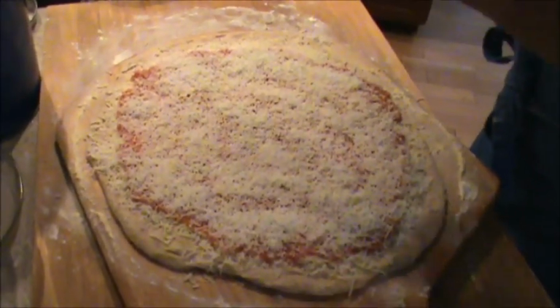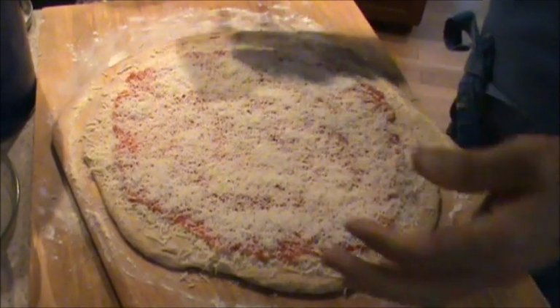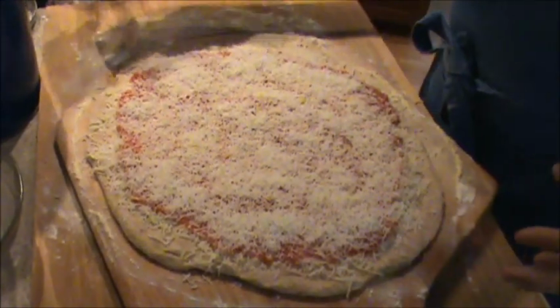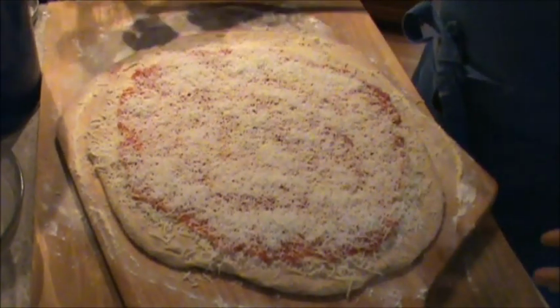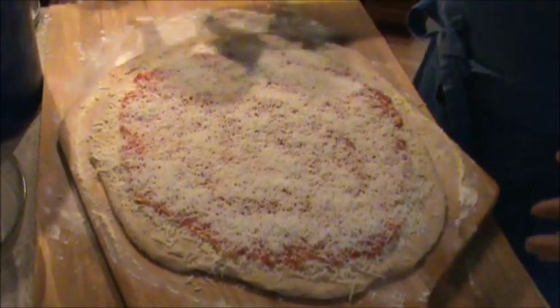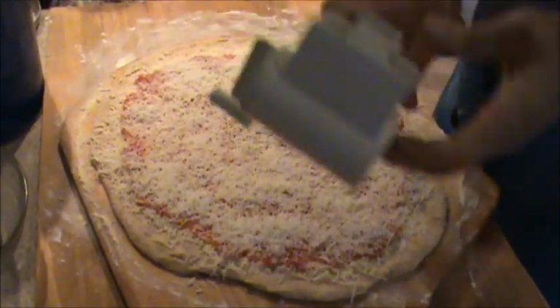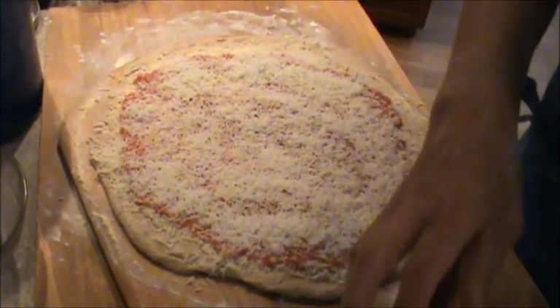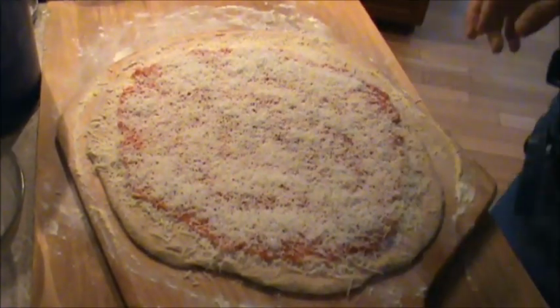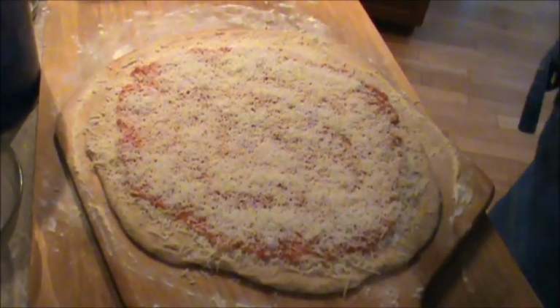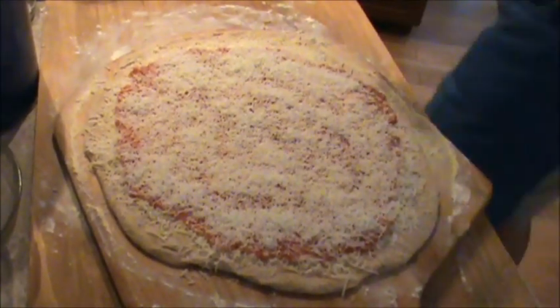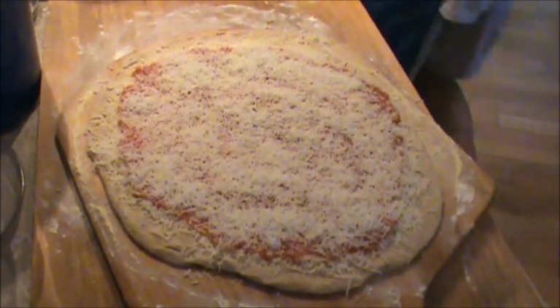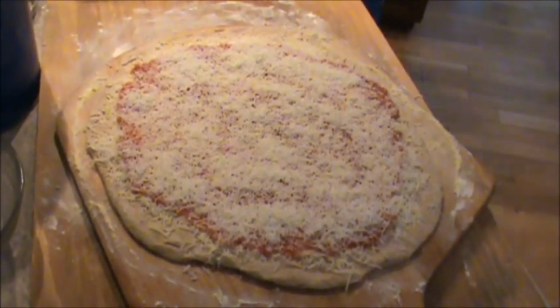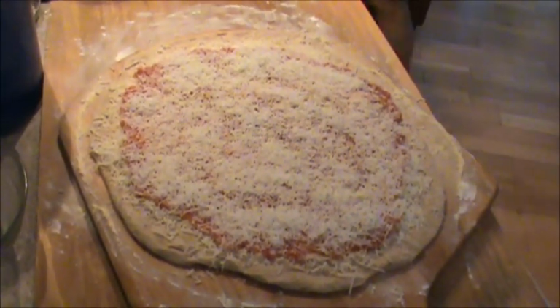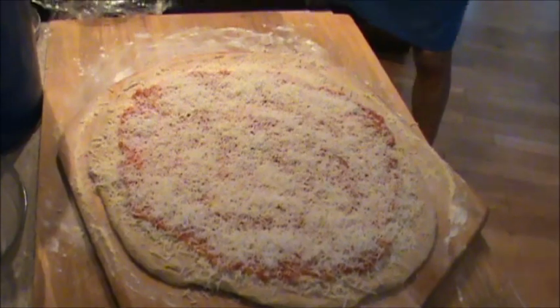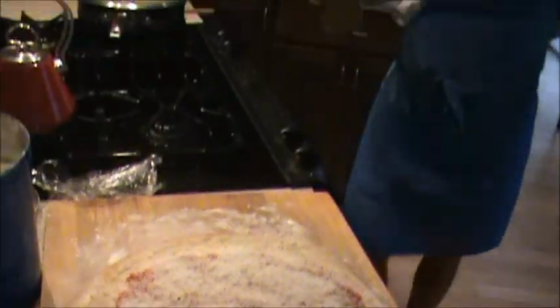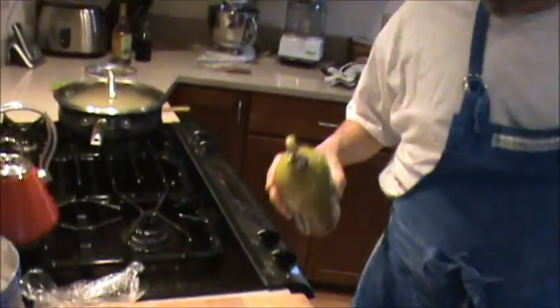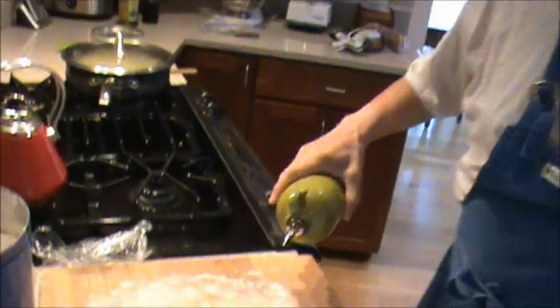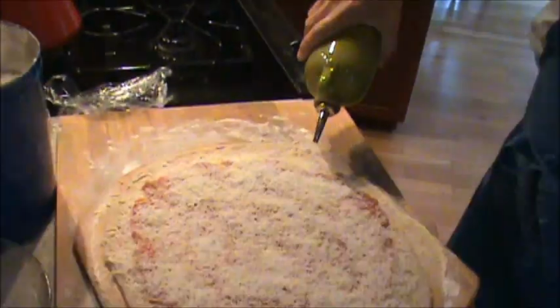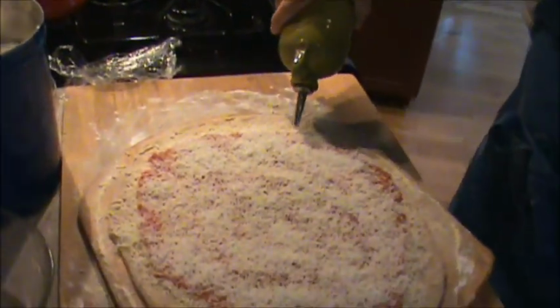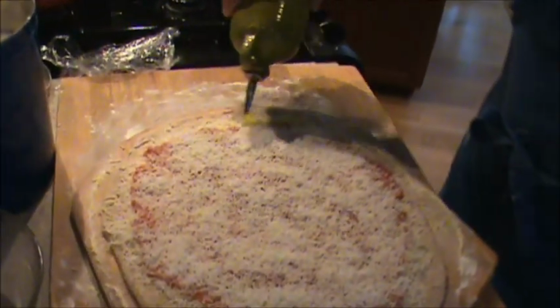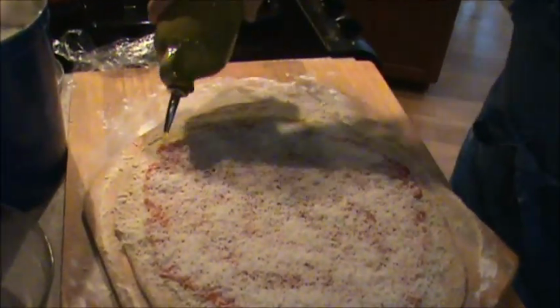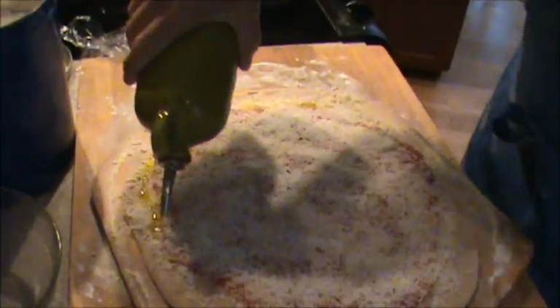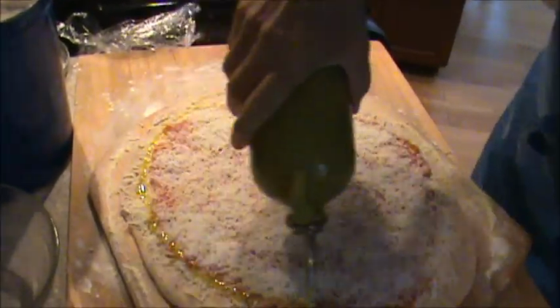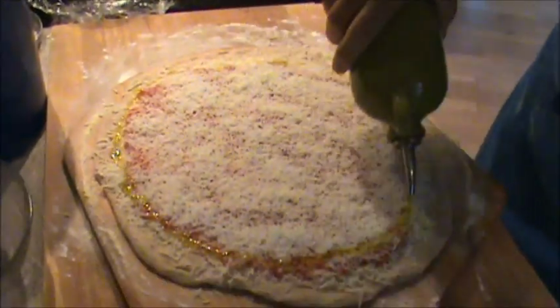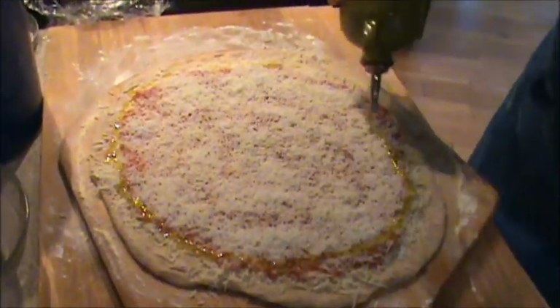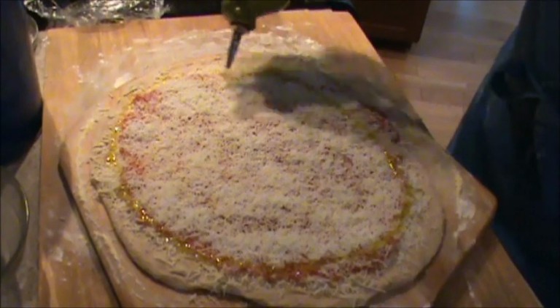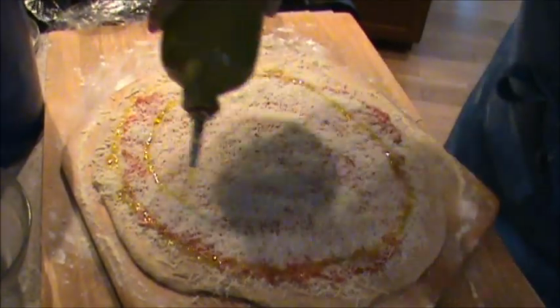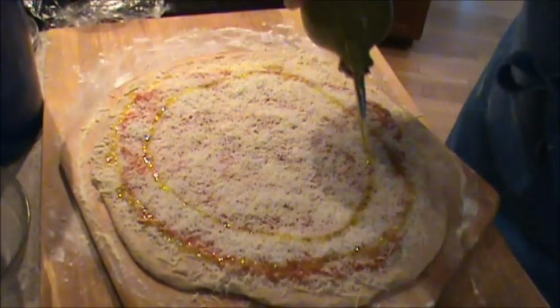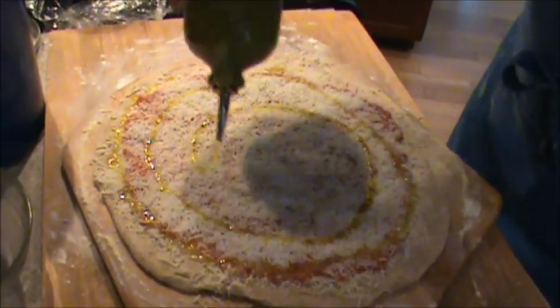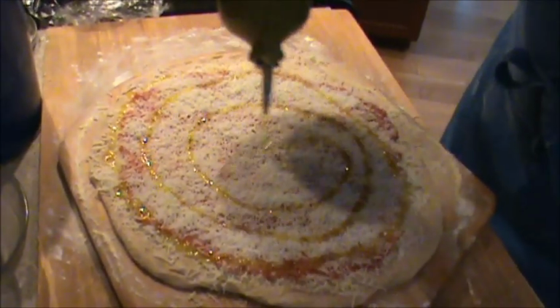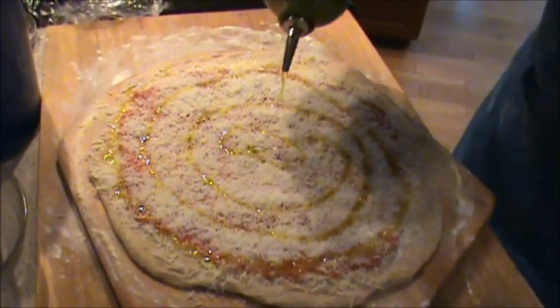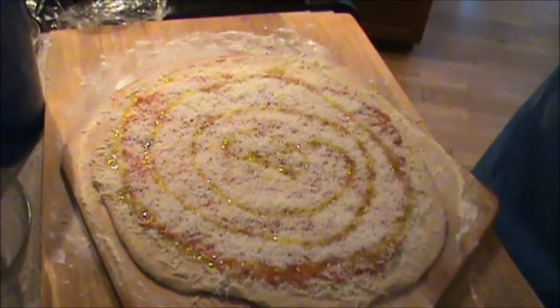No salt, no pepper, no garlic, no oregano, nothing. And then to top off the pizza, a little olive oil — EVOO, extra virgin olive oil.